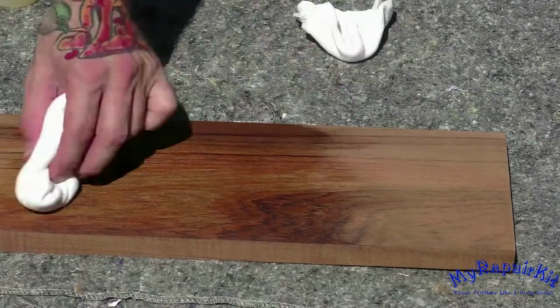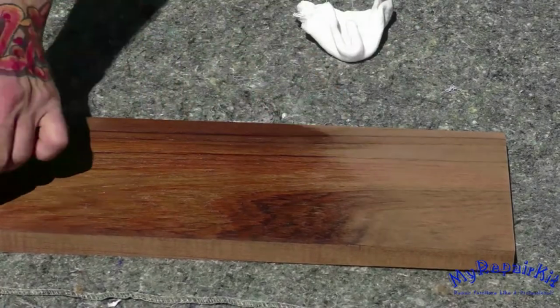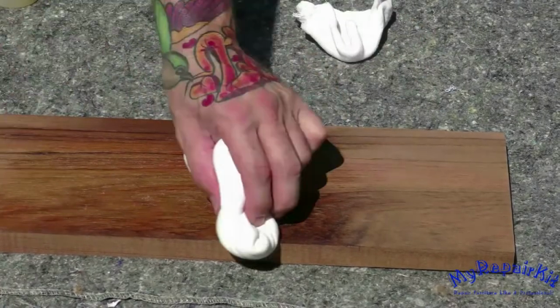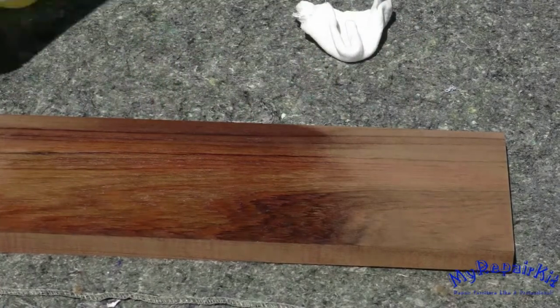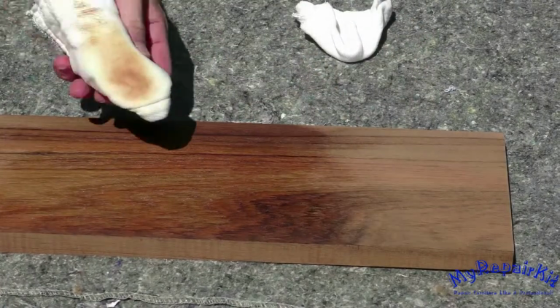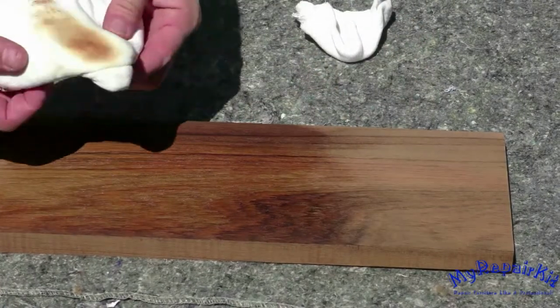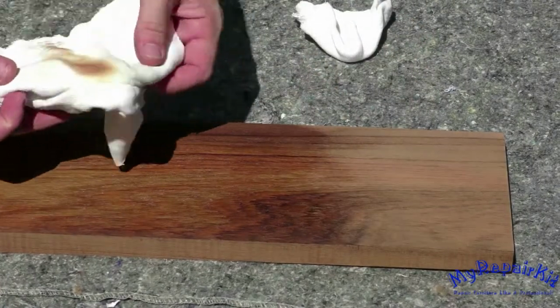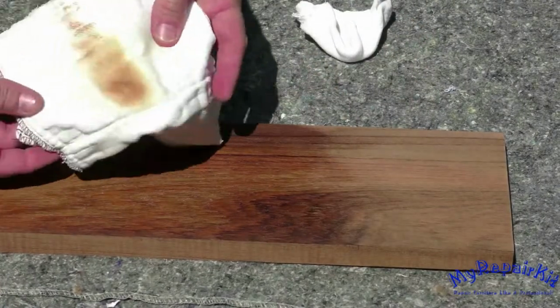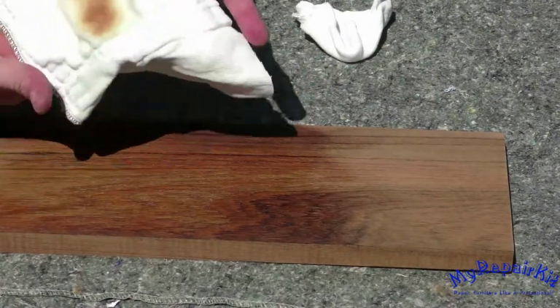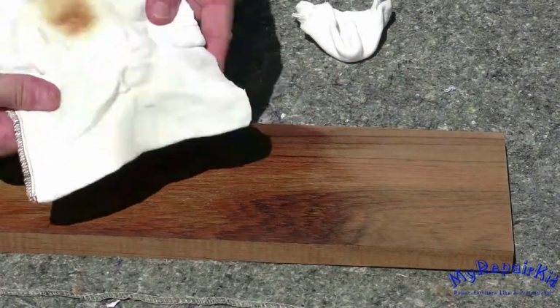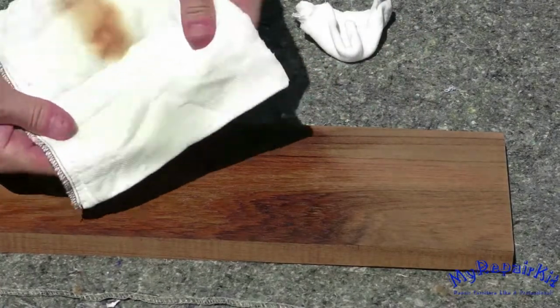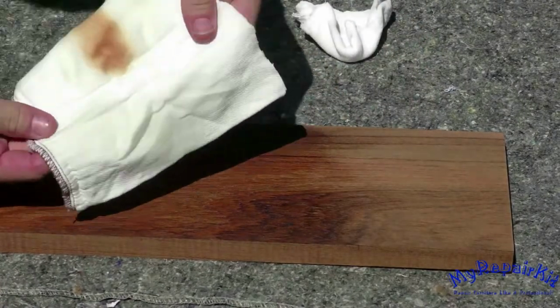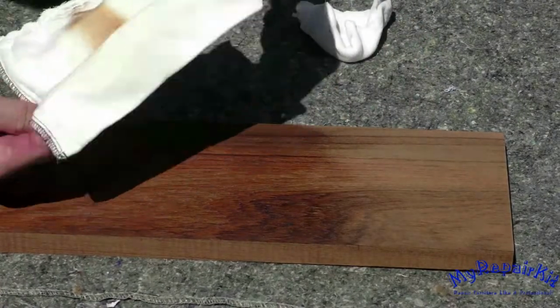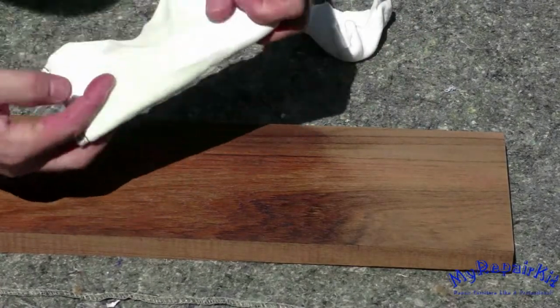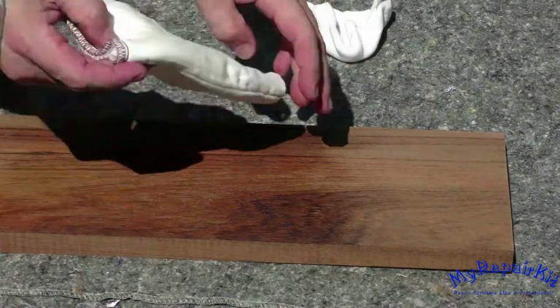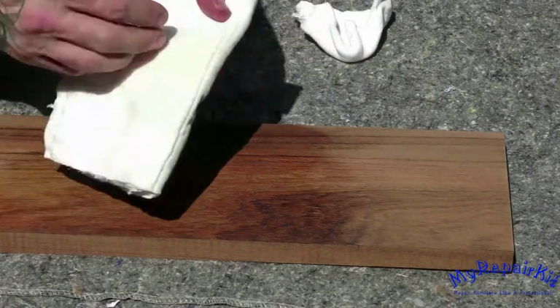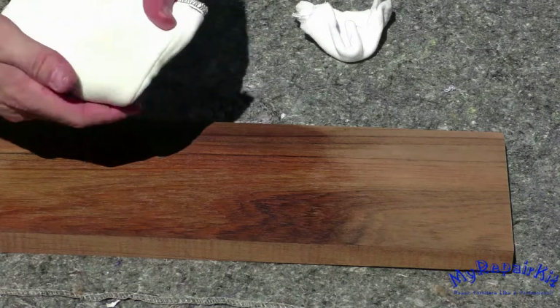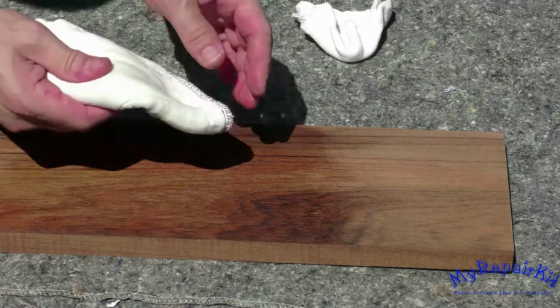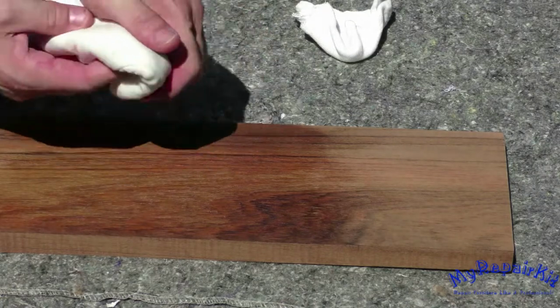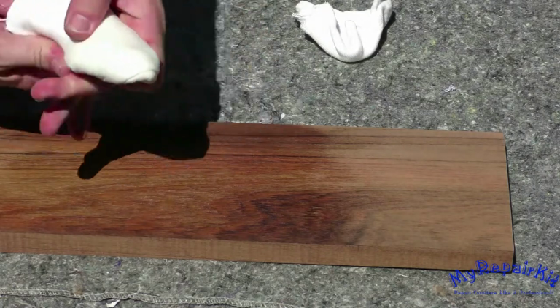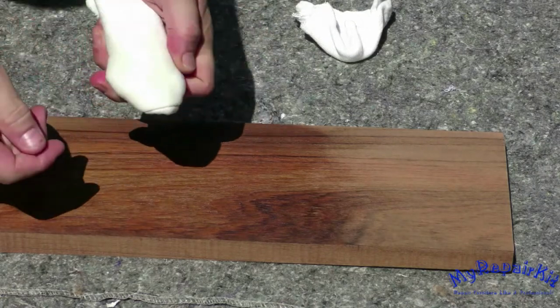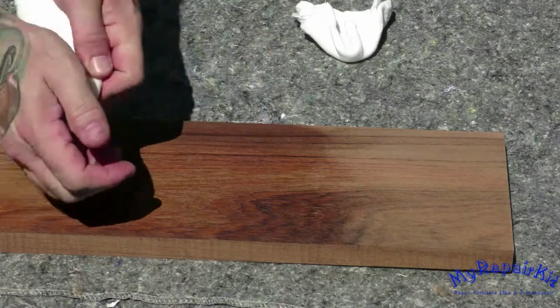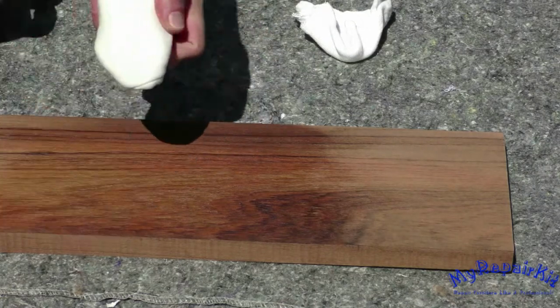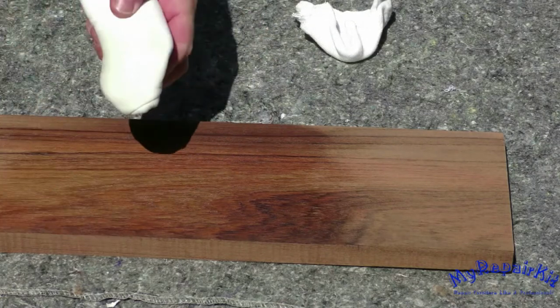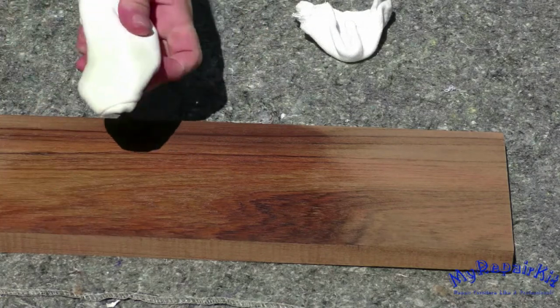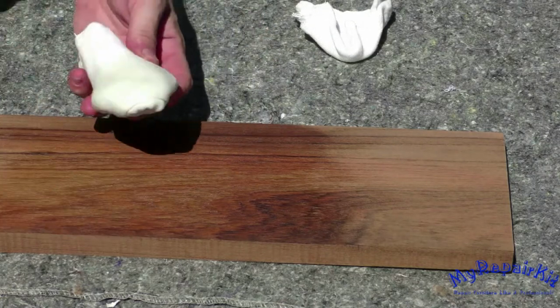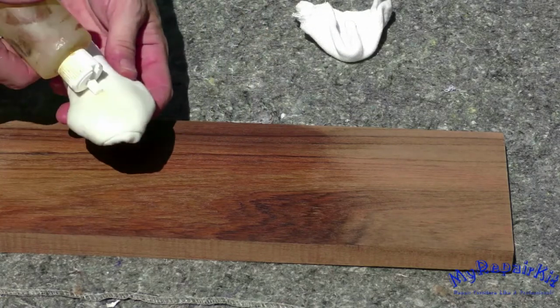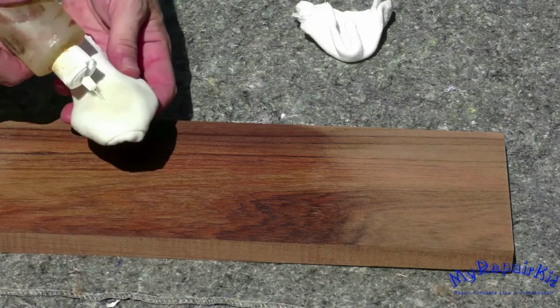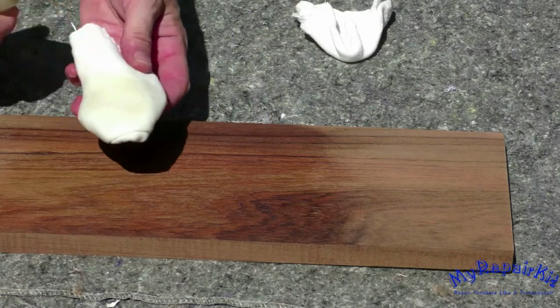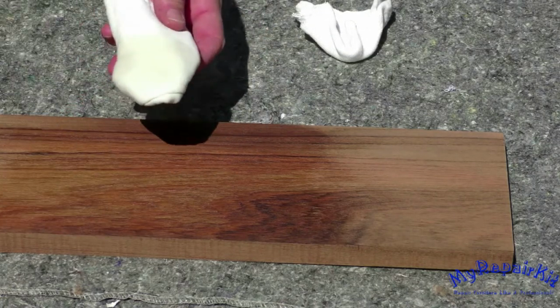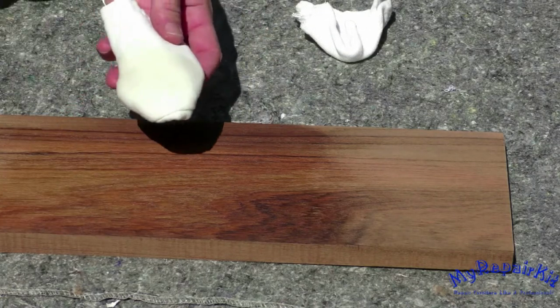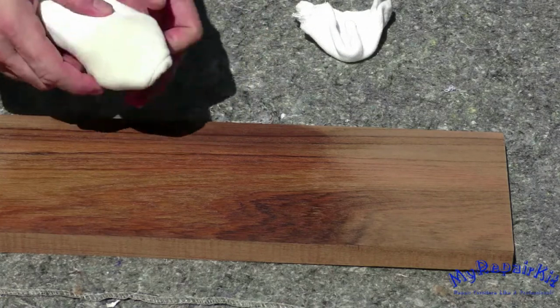Occasionally, you'll want to open your rag and reposition to a new area to have a fresh surface to continue French polishing.